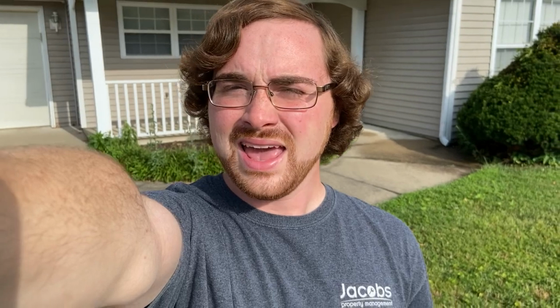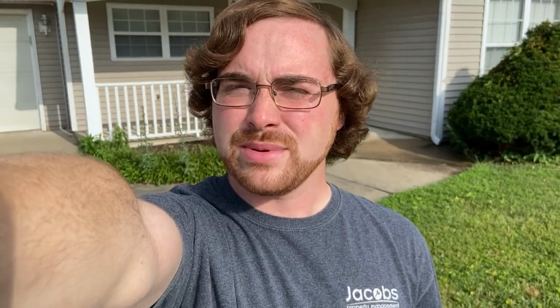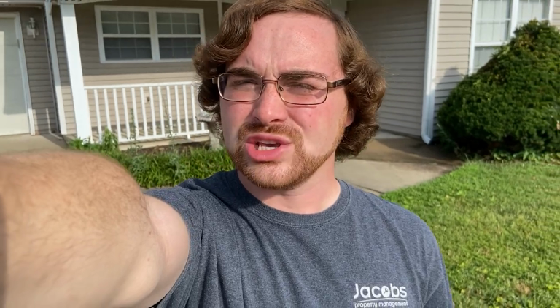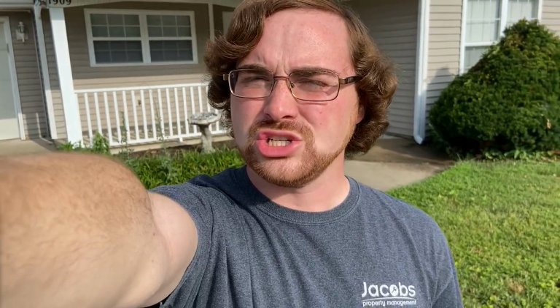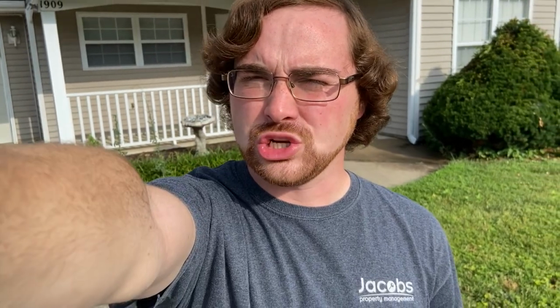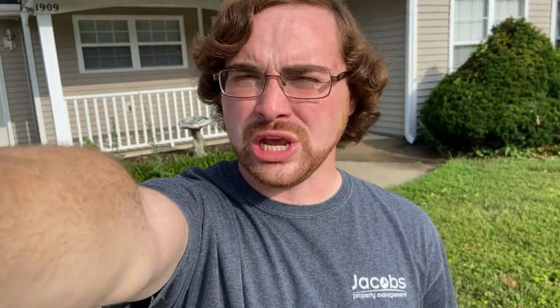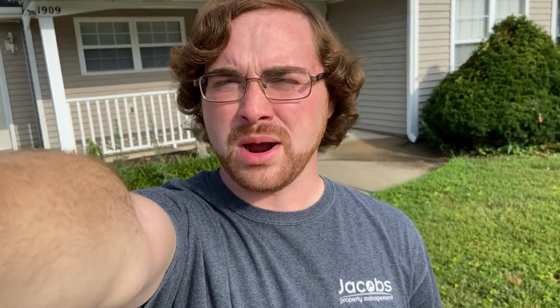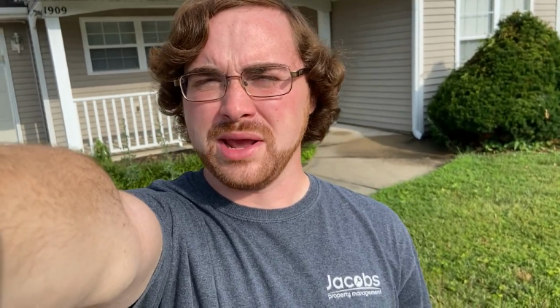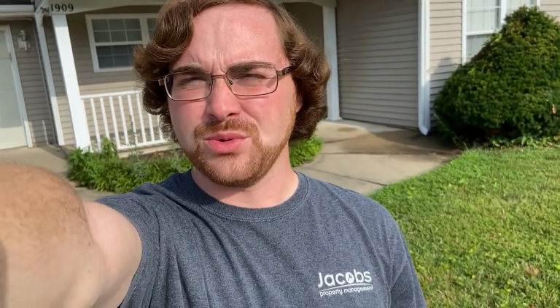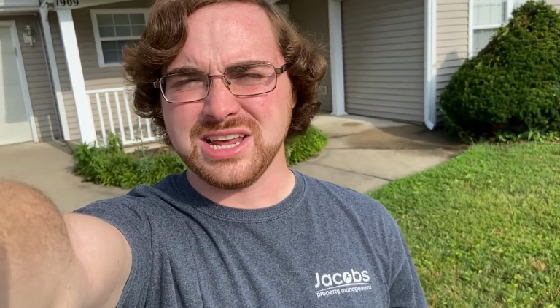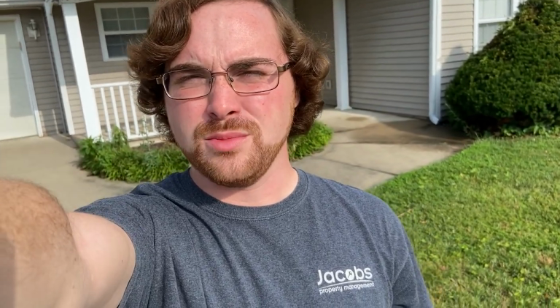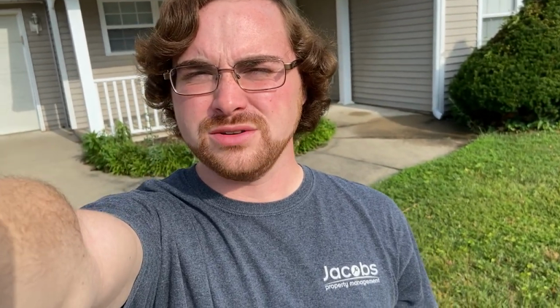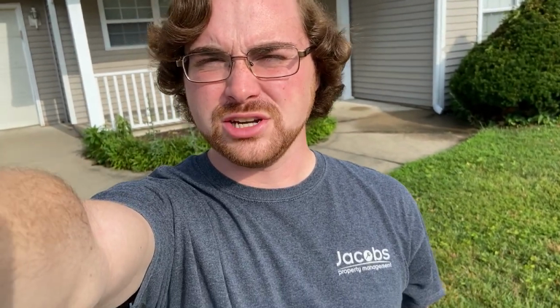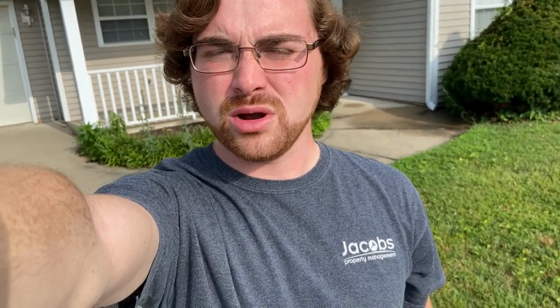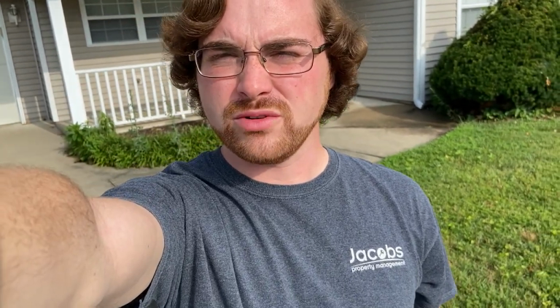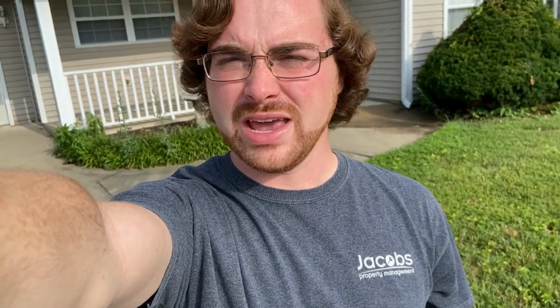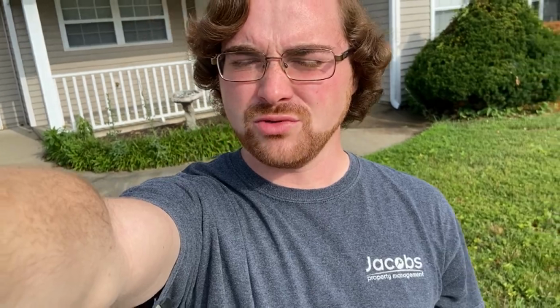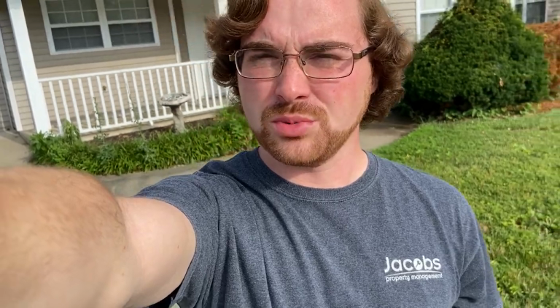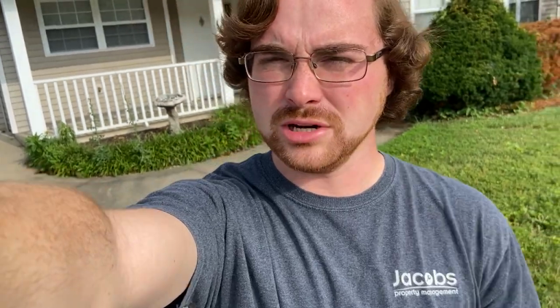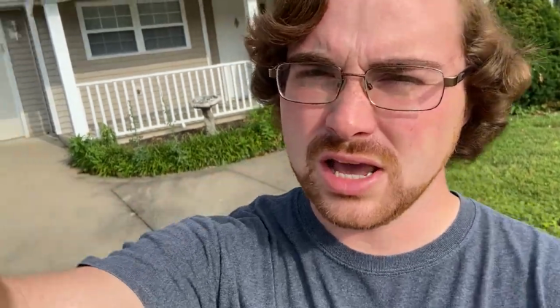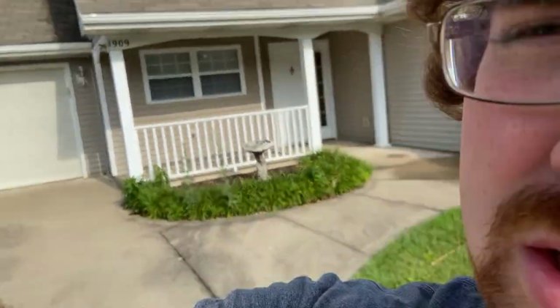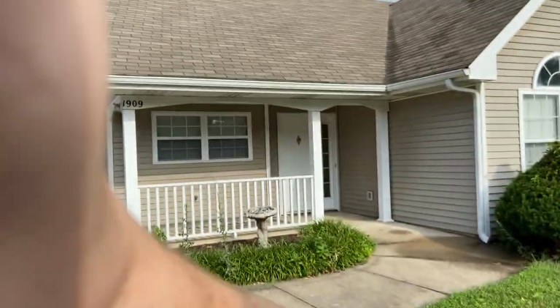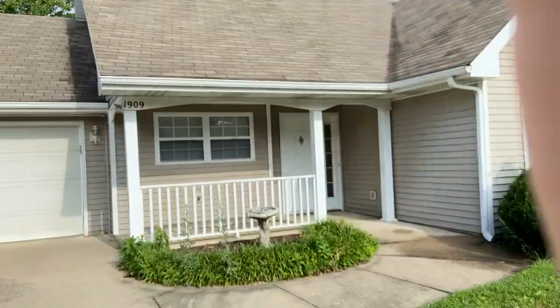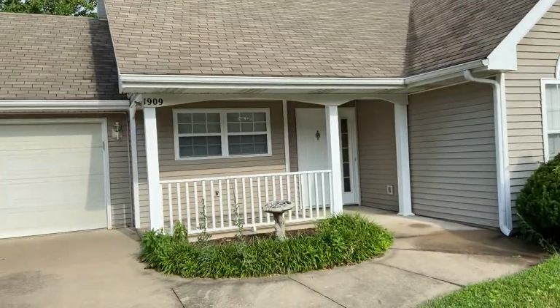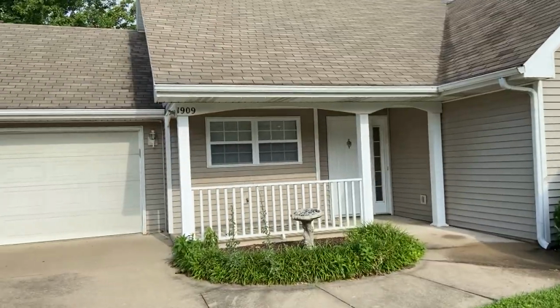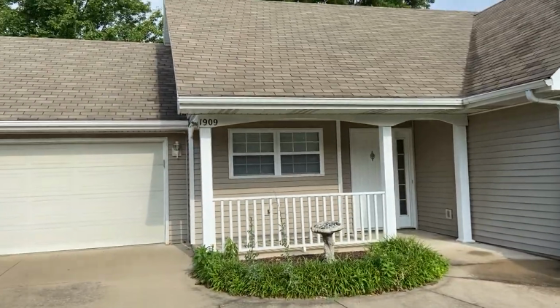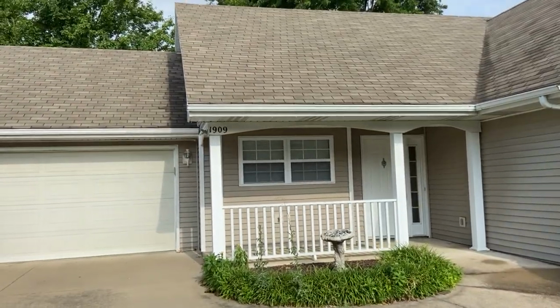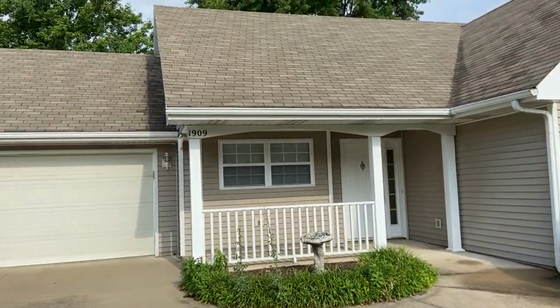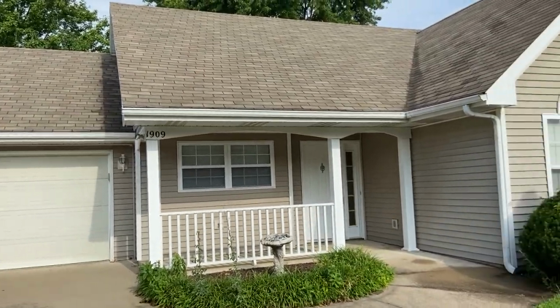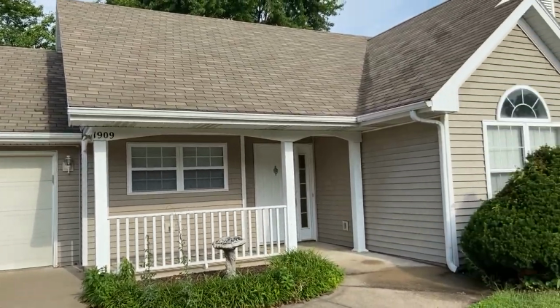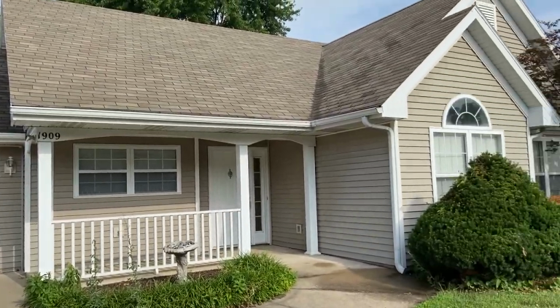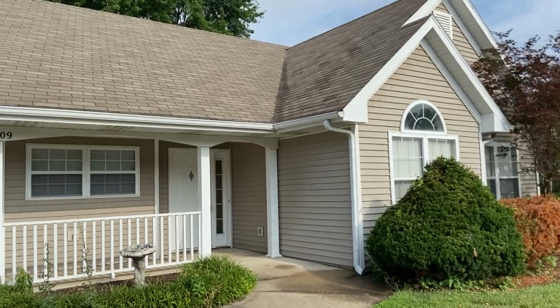Hey everybody, how's it going? Josh here with Jacobs Property Management. Wanted to take a few moments to invite you on a tour of one of our available rental properties. Today we are here at 1909 Mayberry Drive.